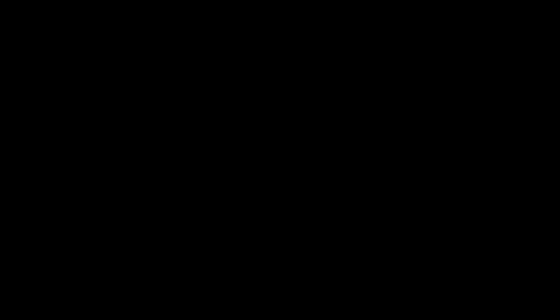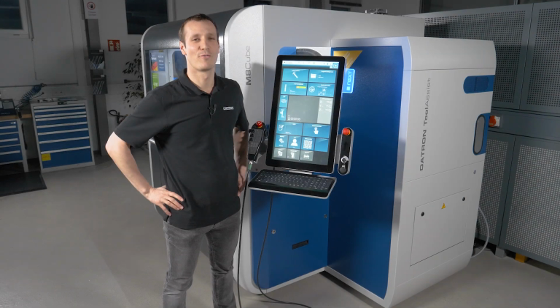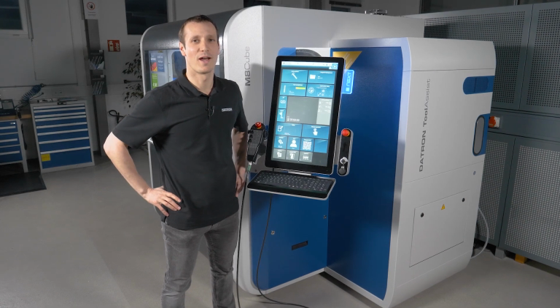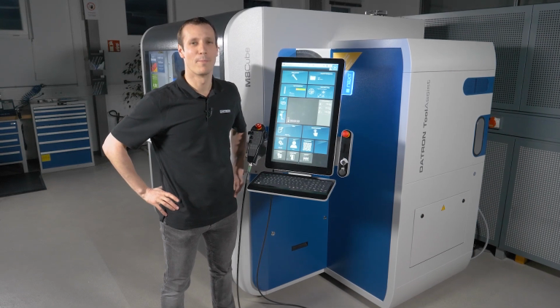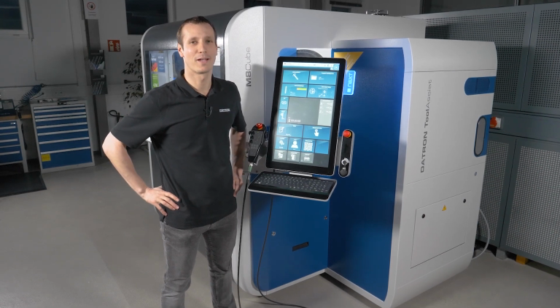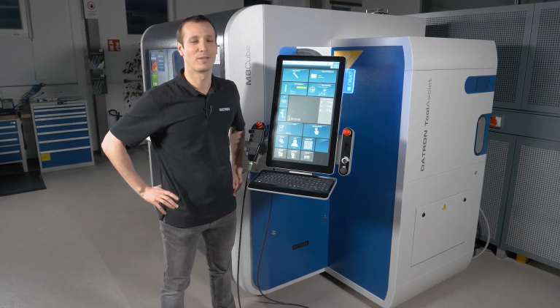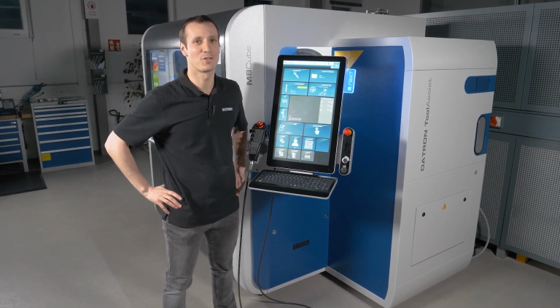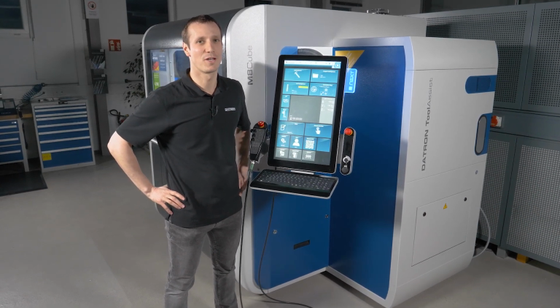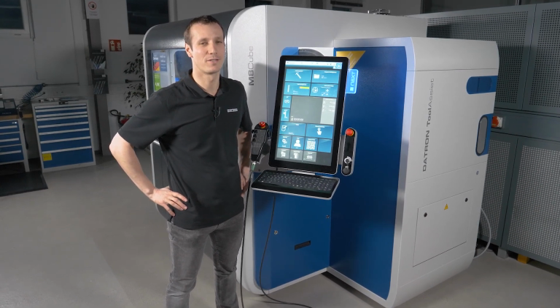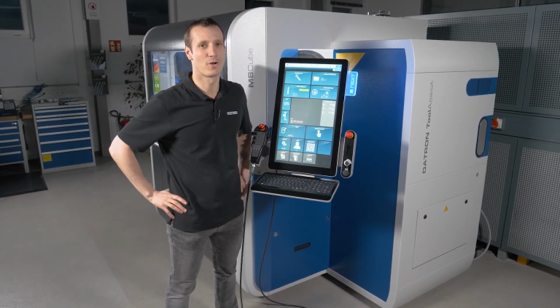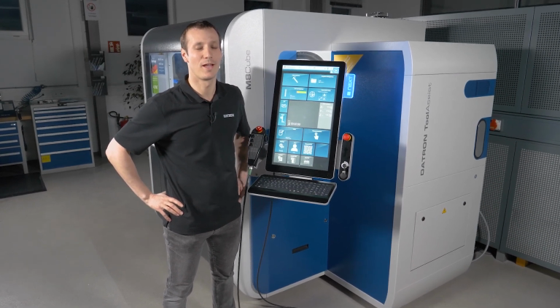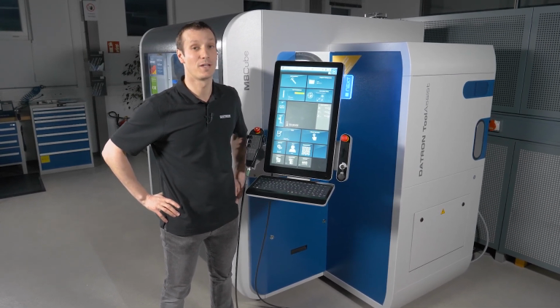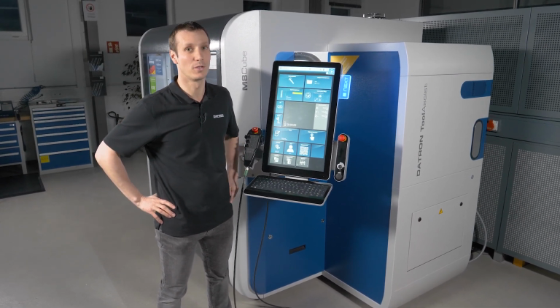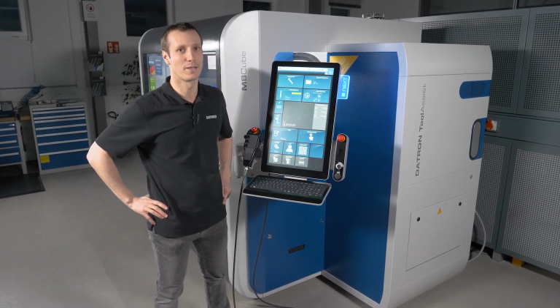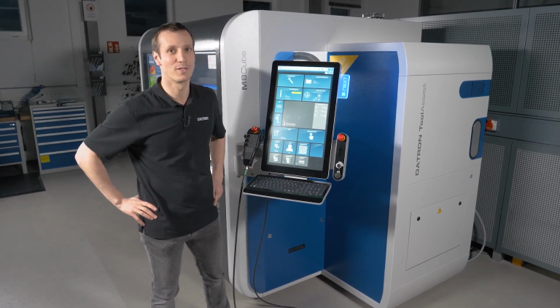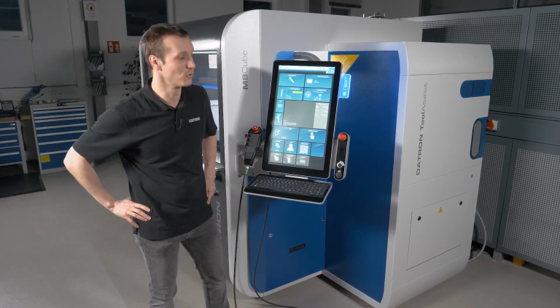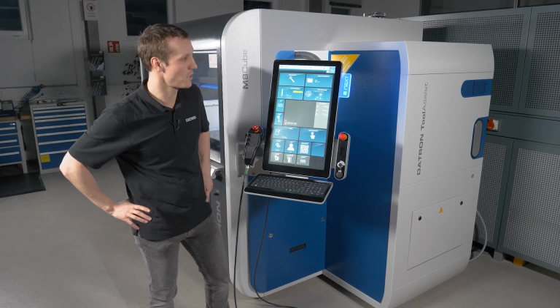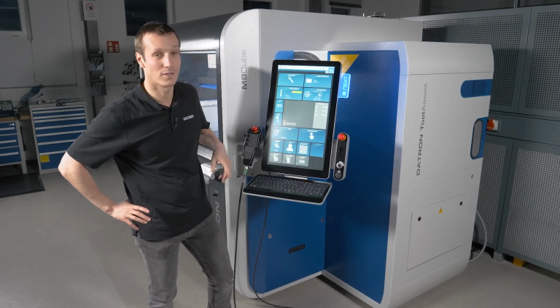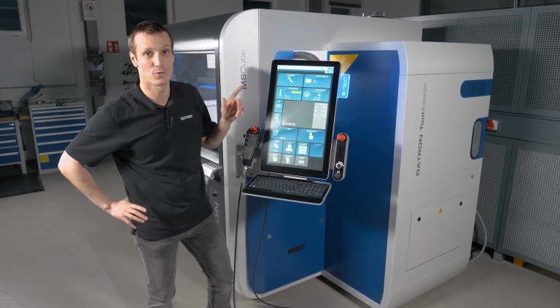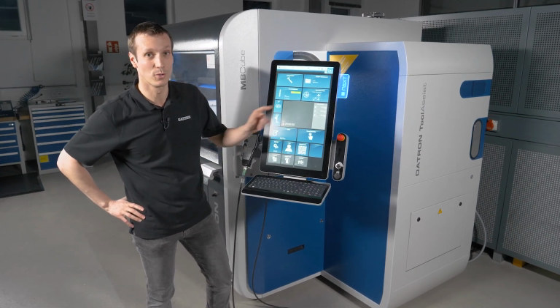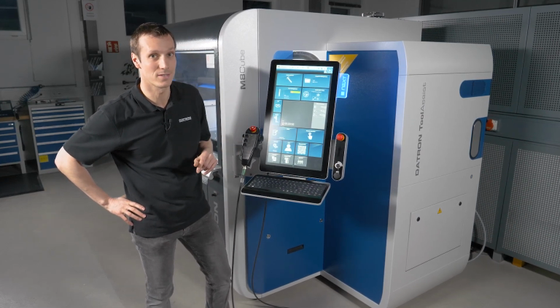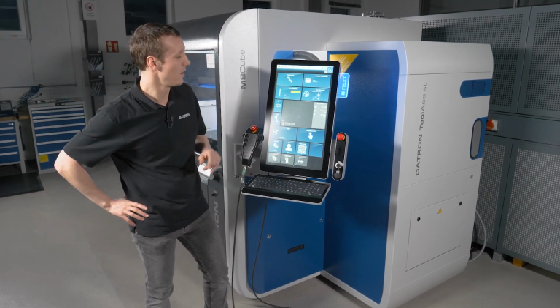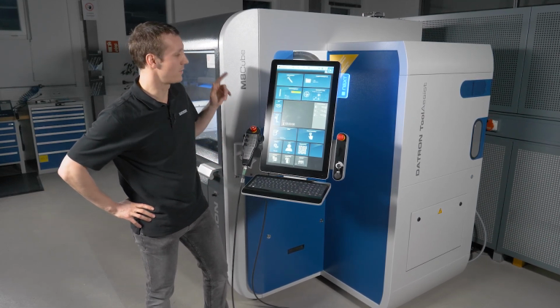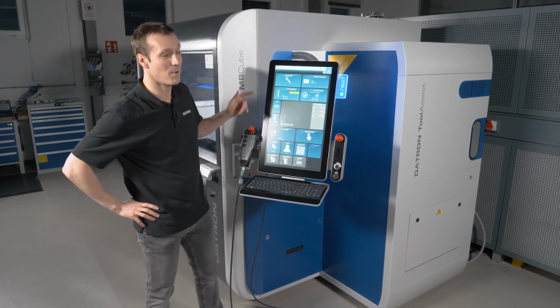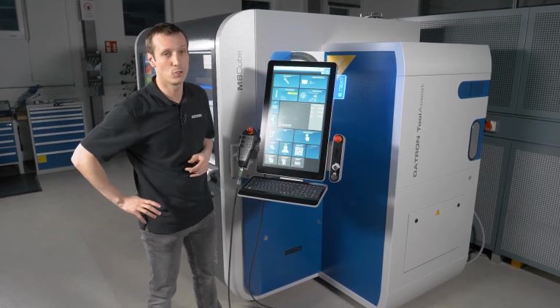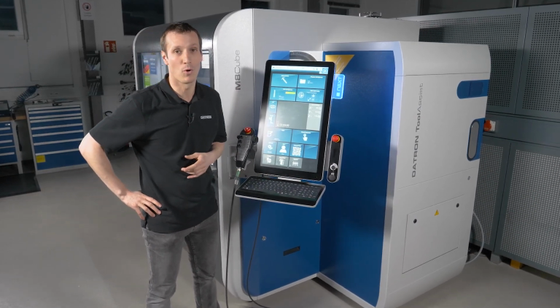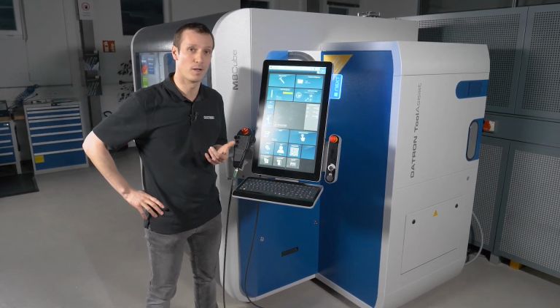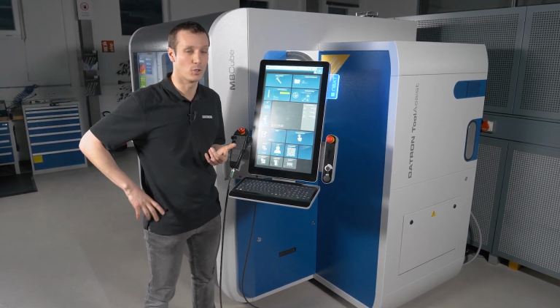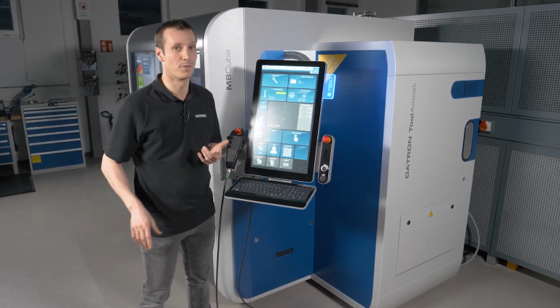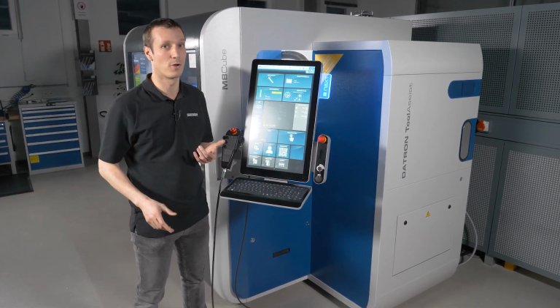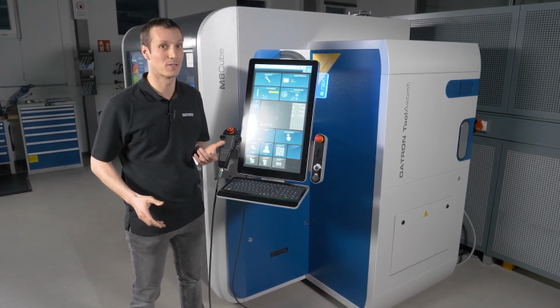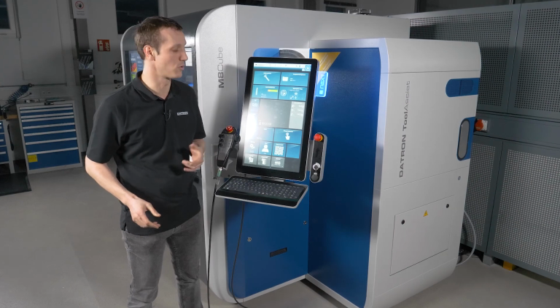Hey everyone, I'm Mark. I'm an application engineer at Datron and today we're looking at the brand new tool changer, the Datron Tool Assist at the M8Cube or MLCube with Datron Next Control.